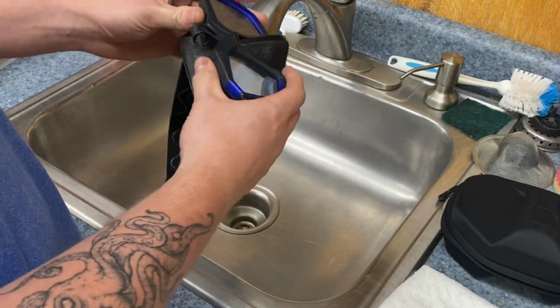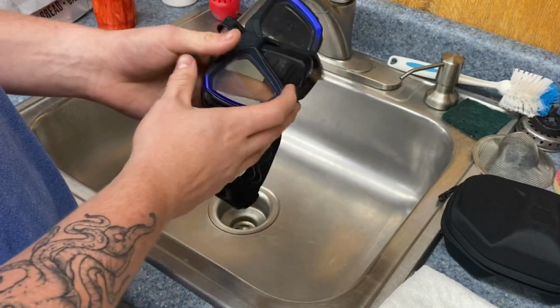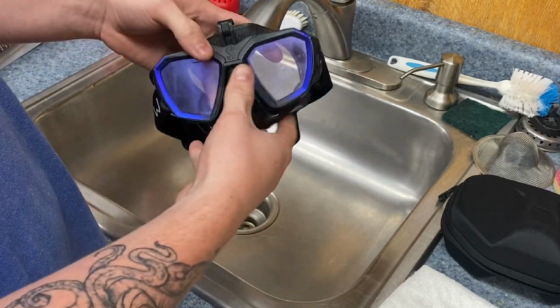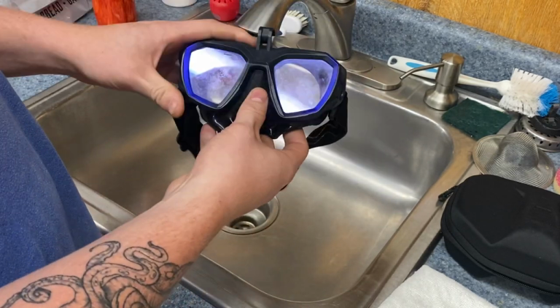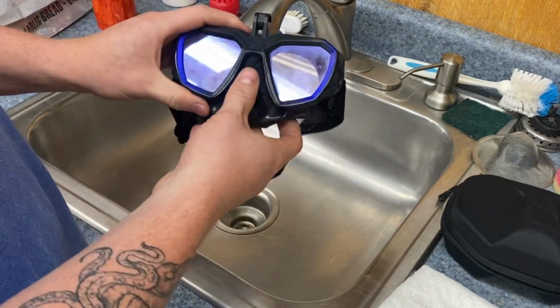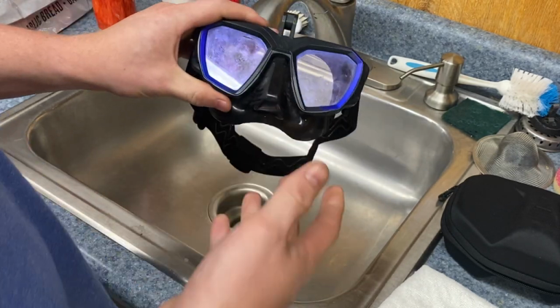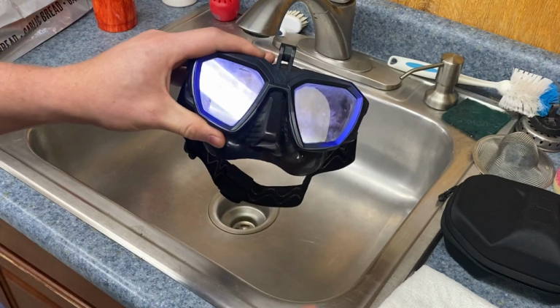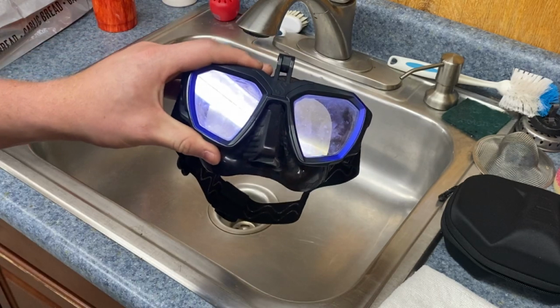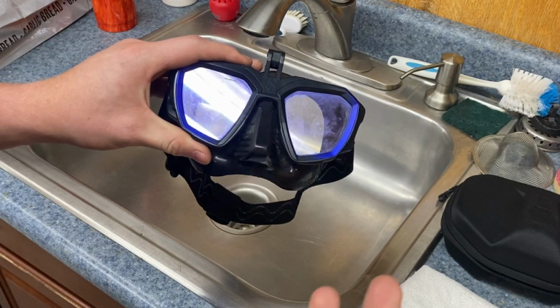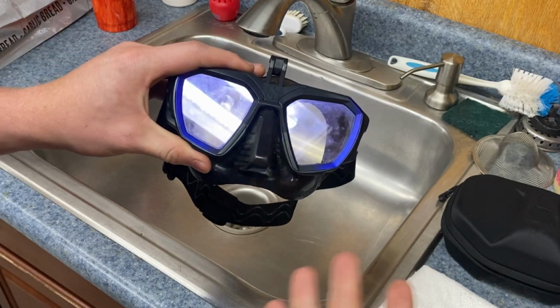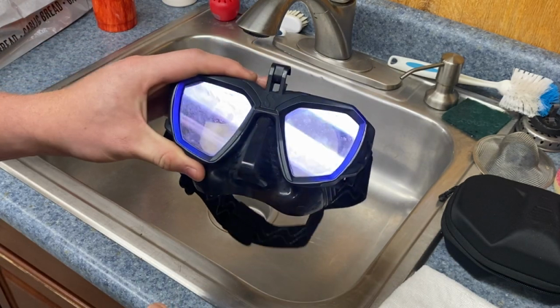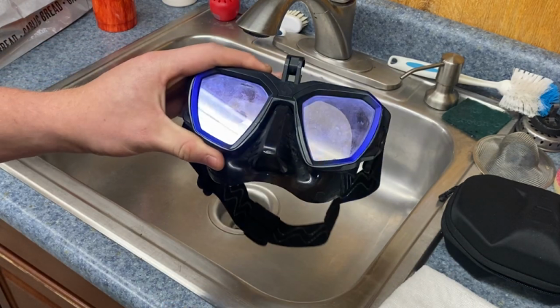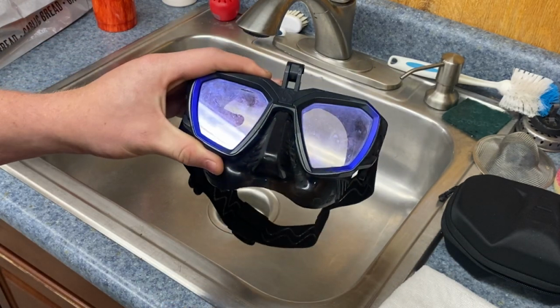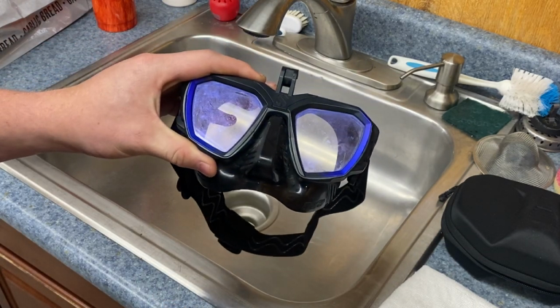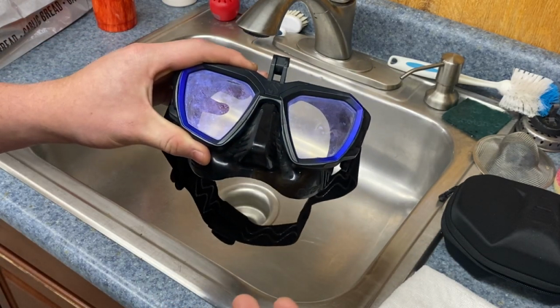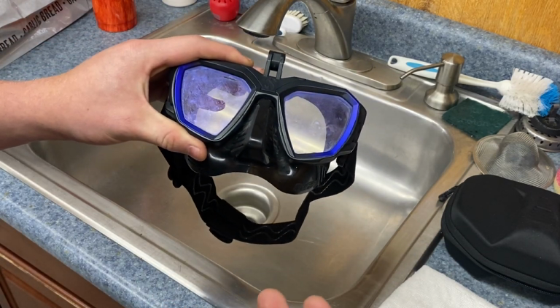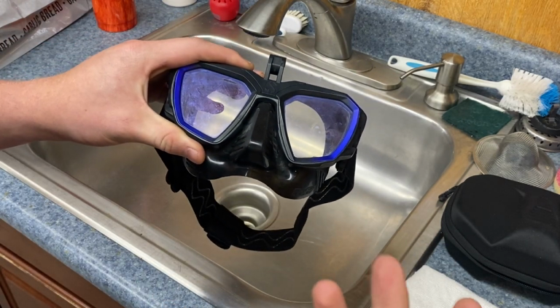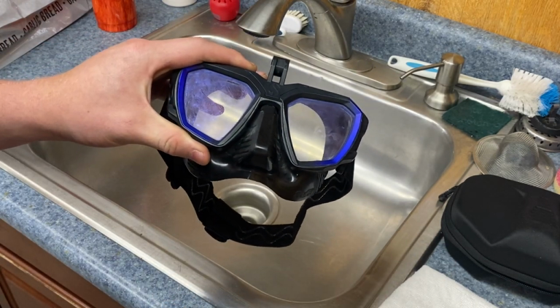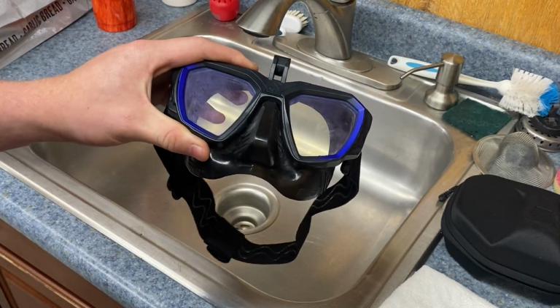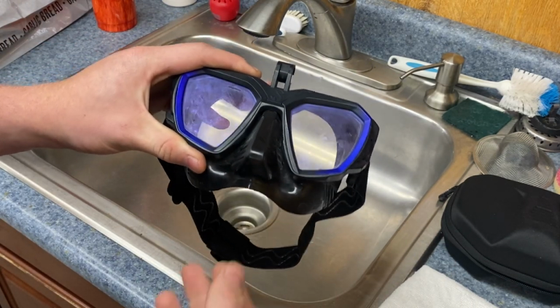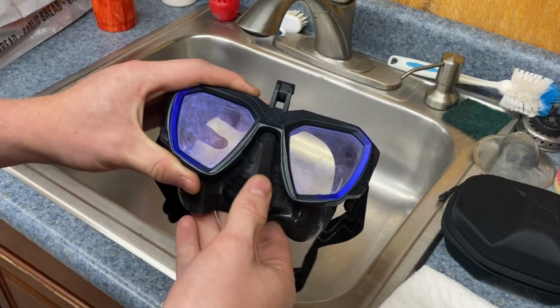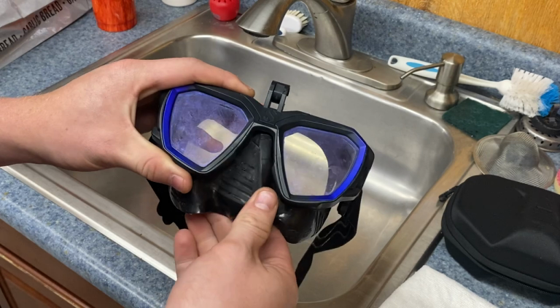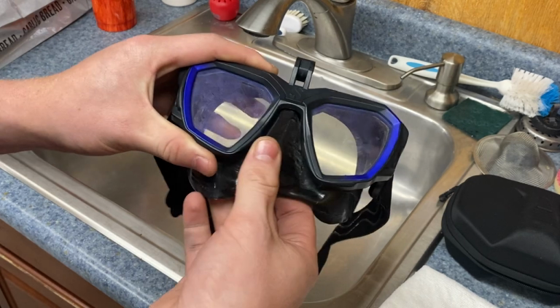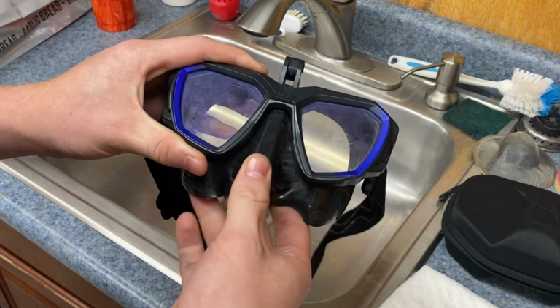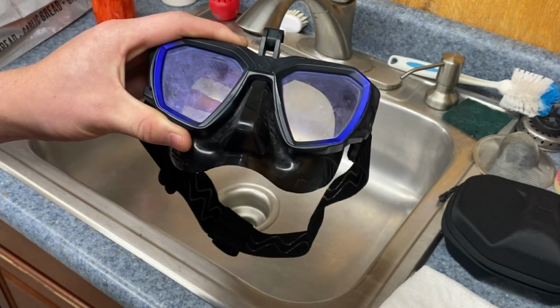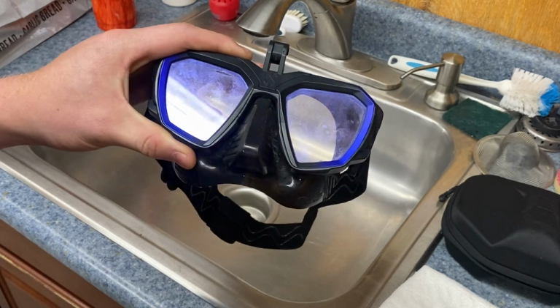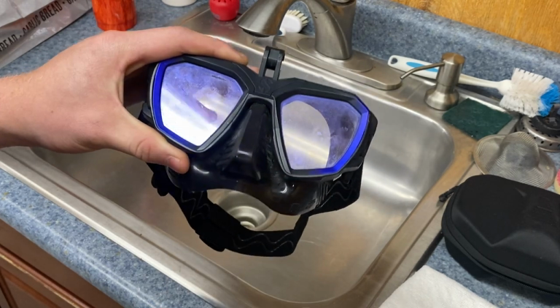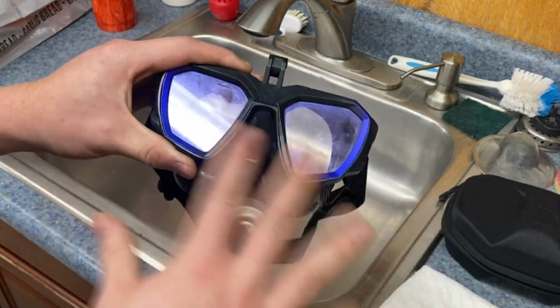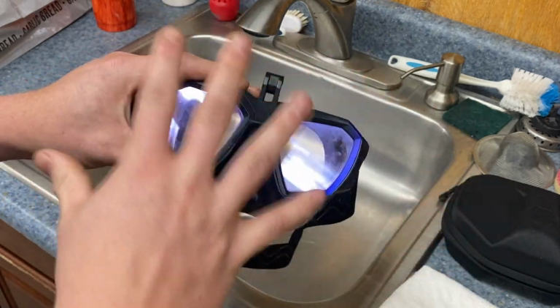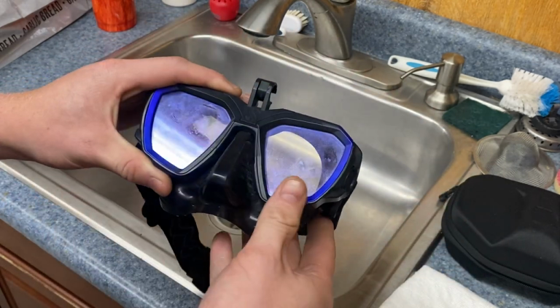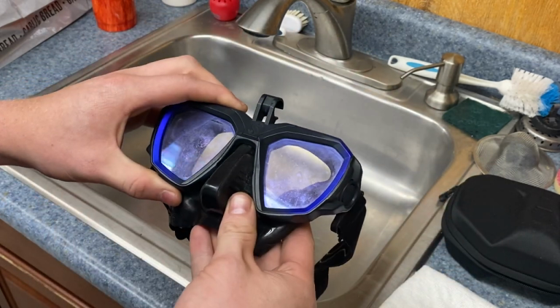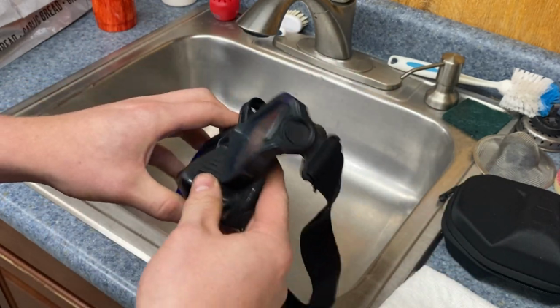When it comes to cleaning my mask, I choose to clean it basically after a big dive trip, or maybe after a weekend of diving at the lake. It gets kind of gross and I just like to have a clean surface for my defog to stick to.